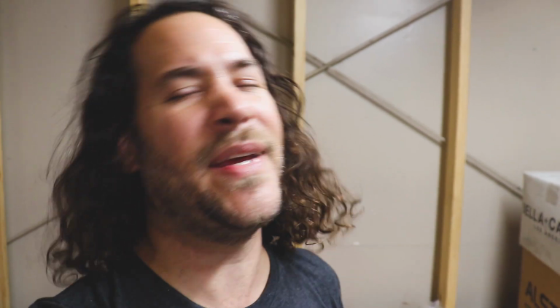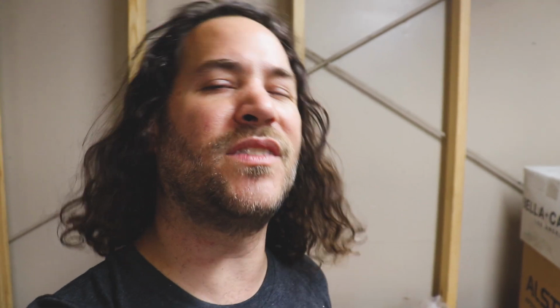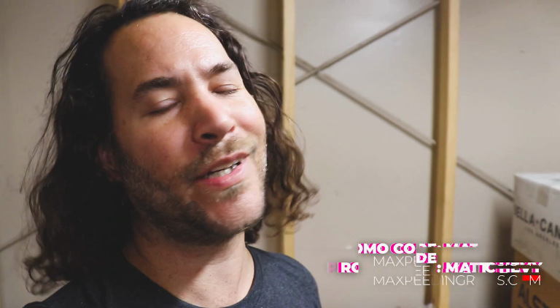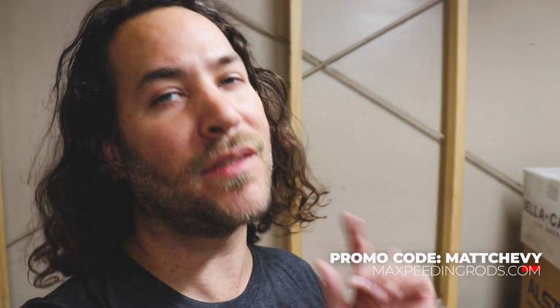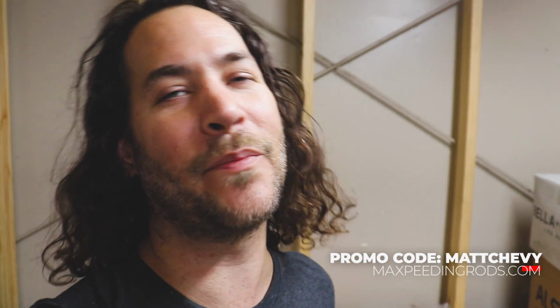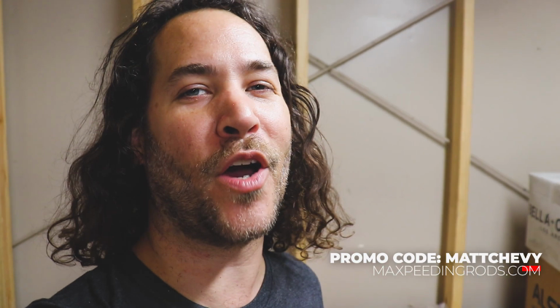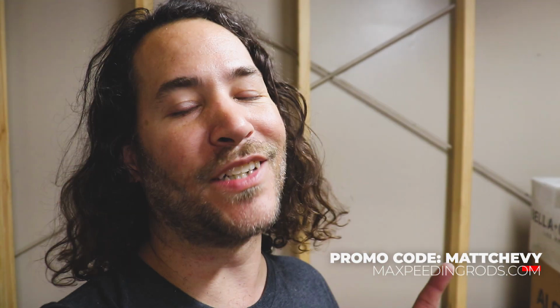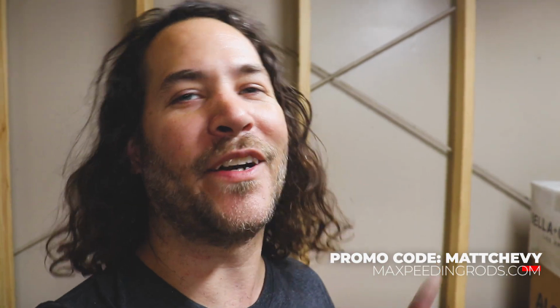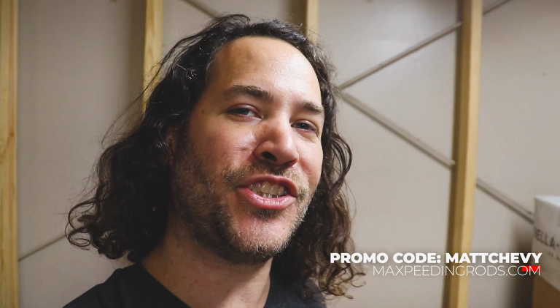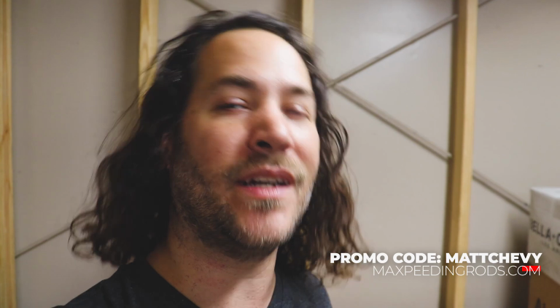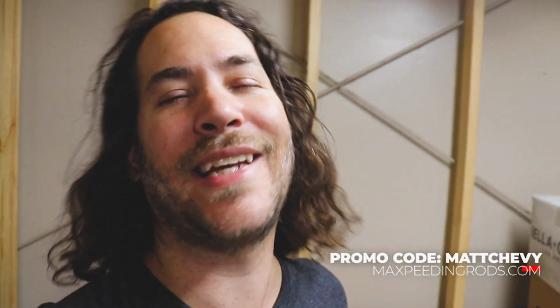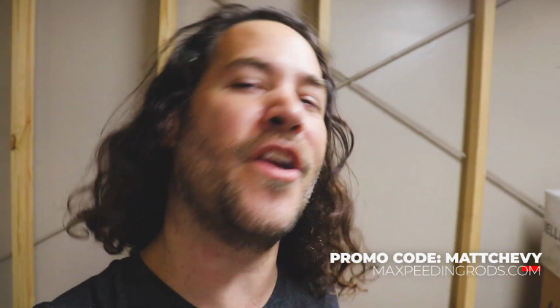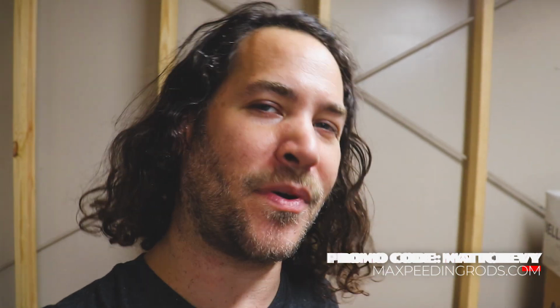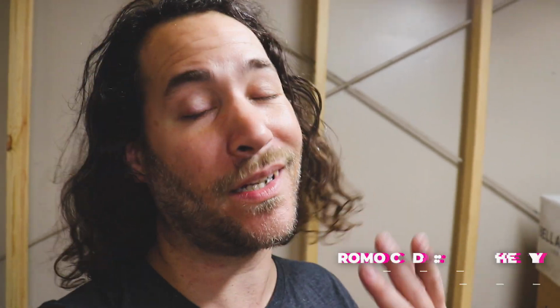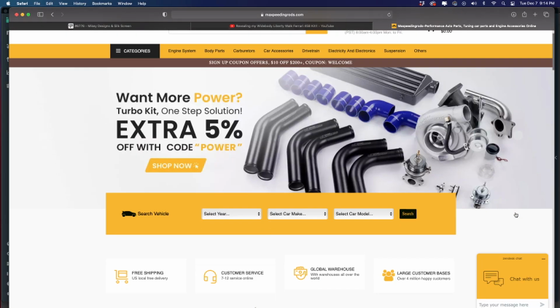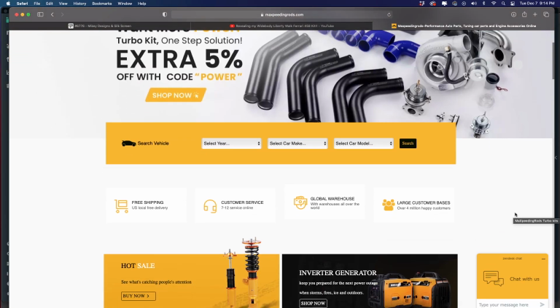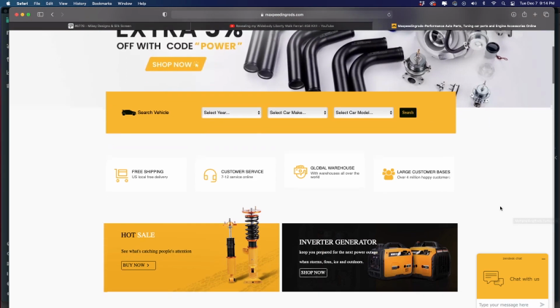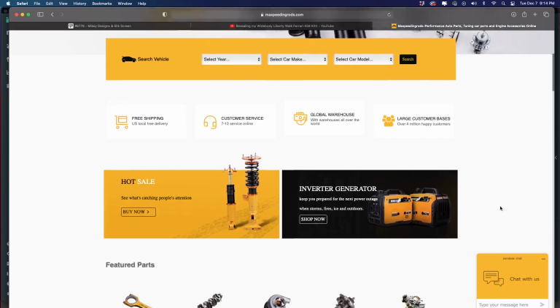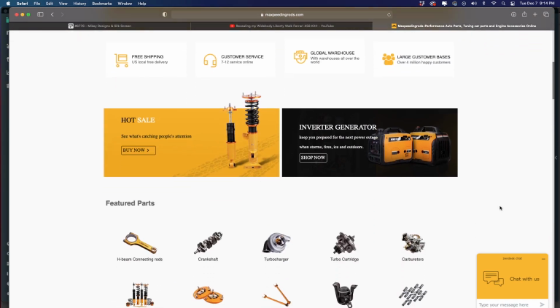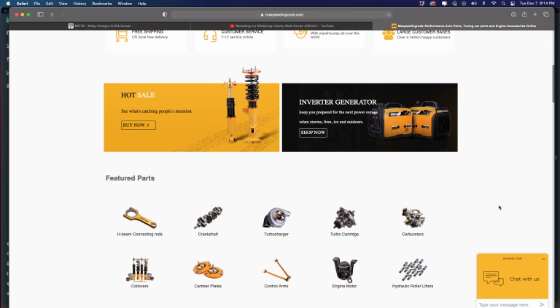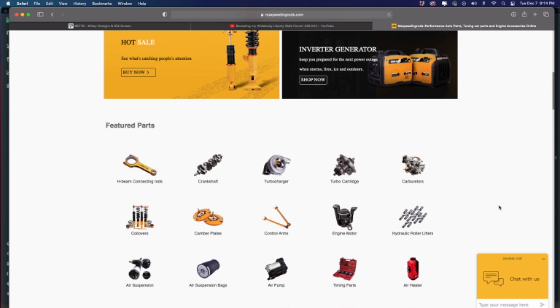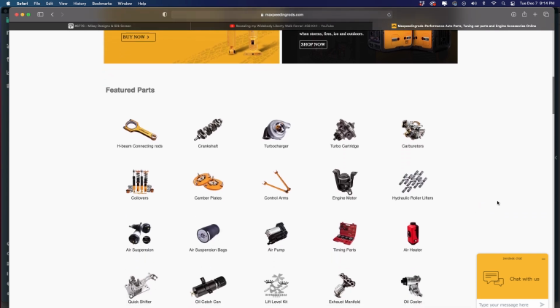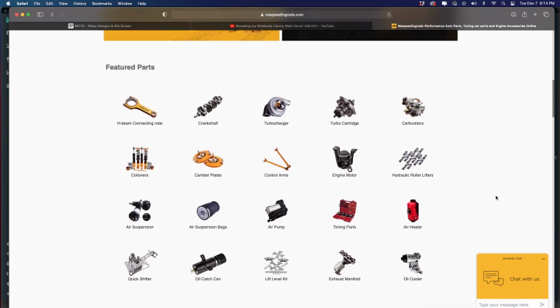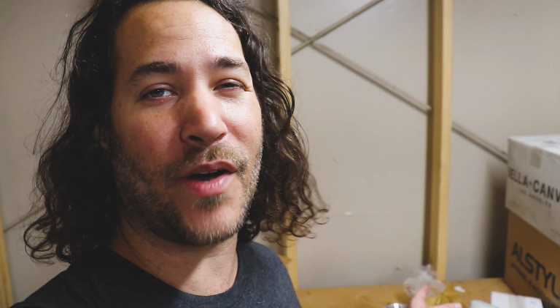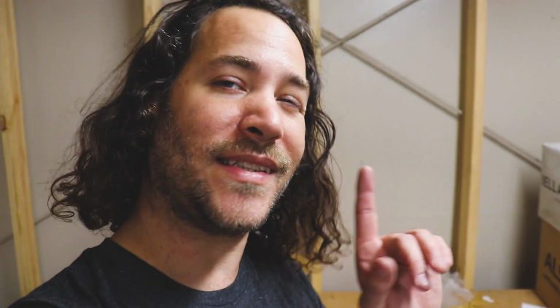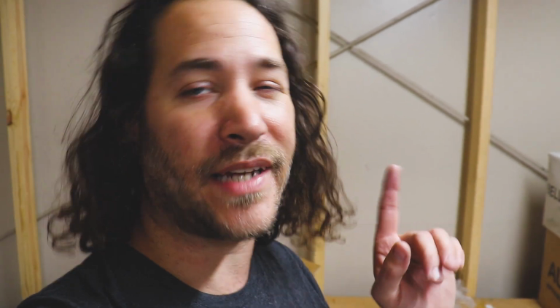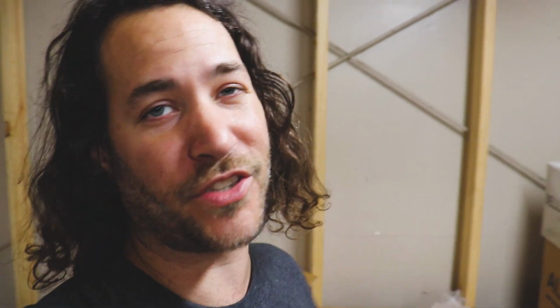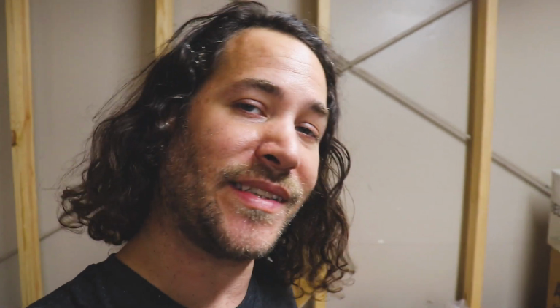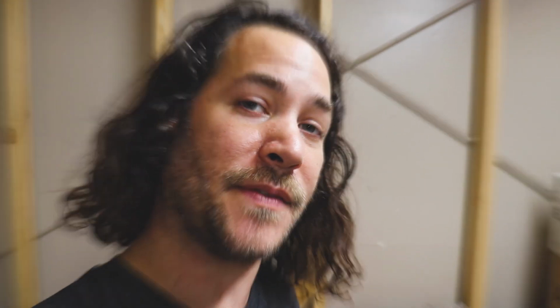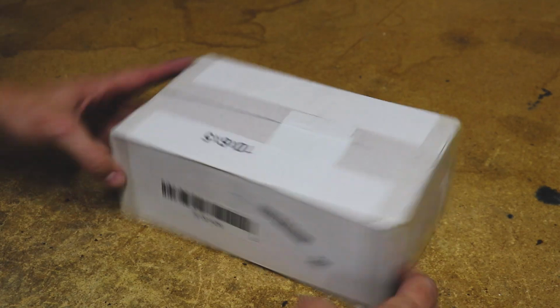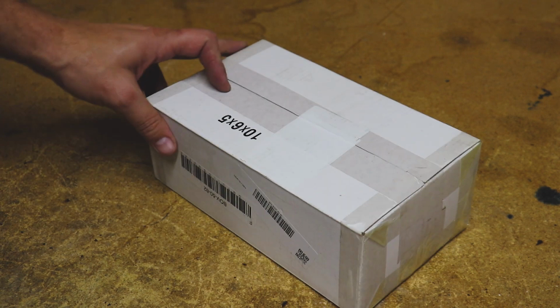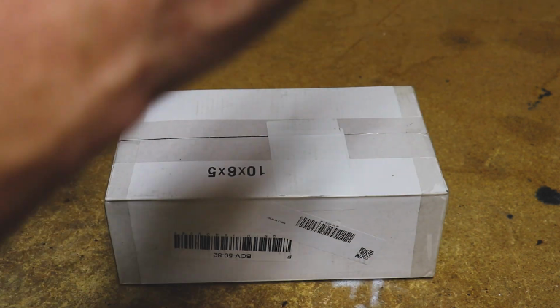Max Speeding Rods was kind enough to send me a promo code — it is 'mattchevy.' If you're wanting to kickstart your turbocharged project, they have all kinds of other goodies as well. Let's go ahead and take a look at one of those goodies they sent over.